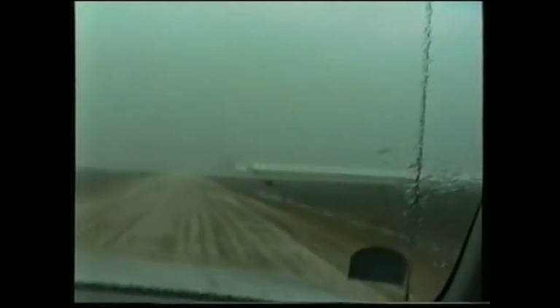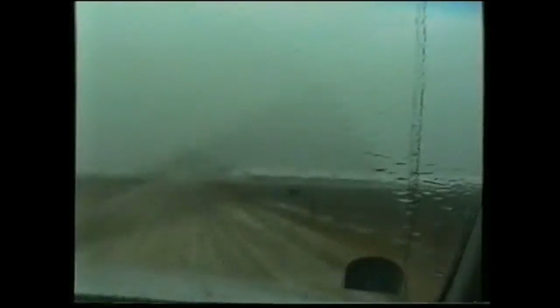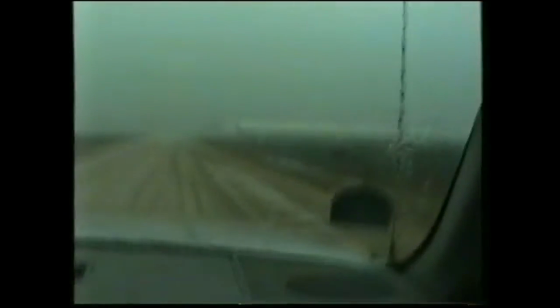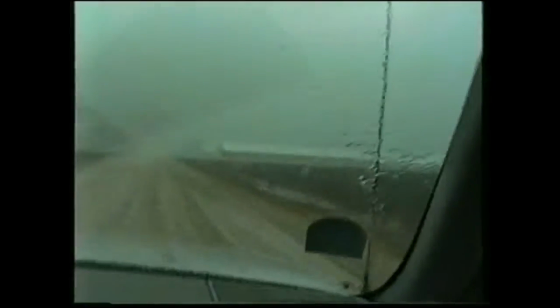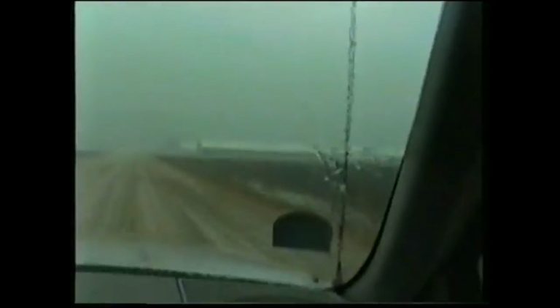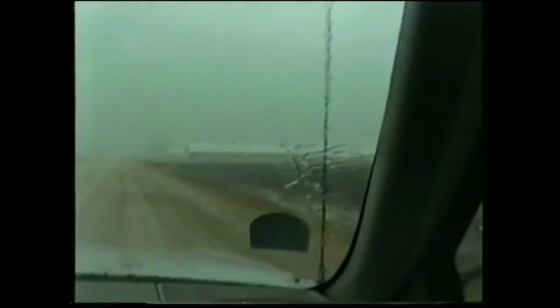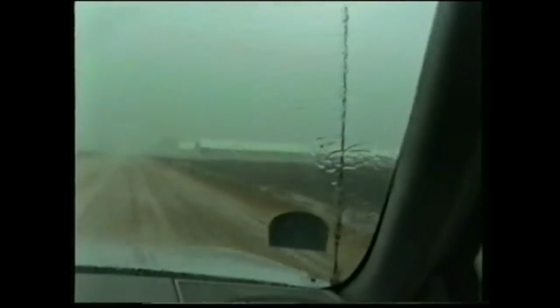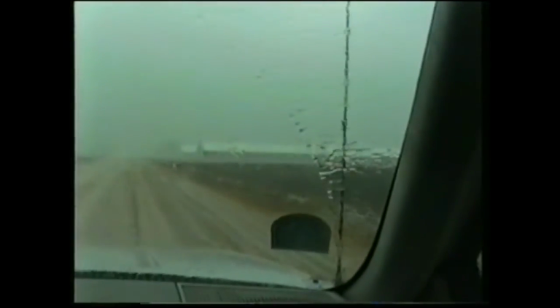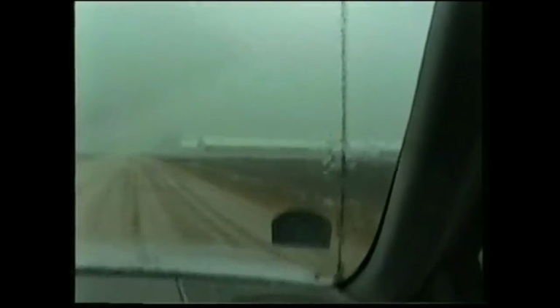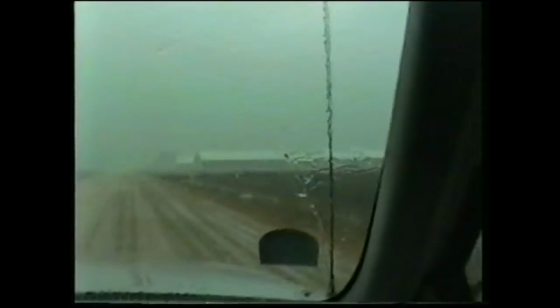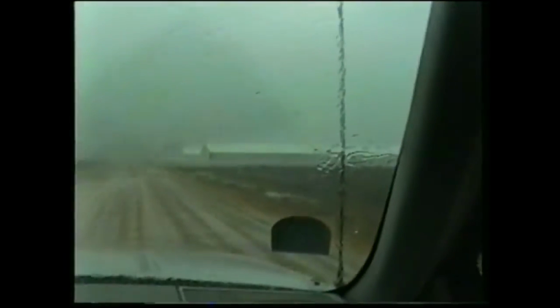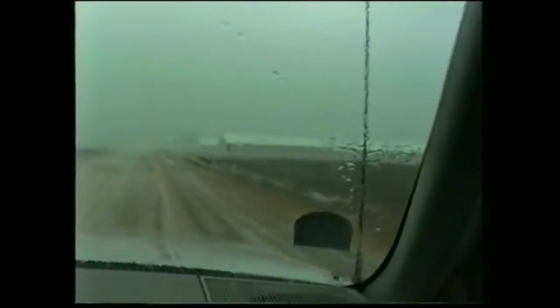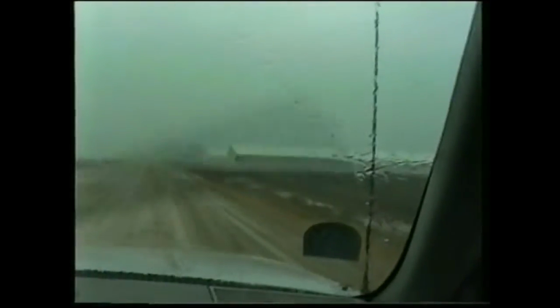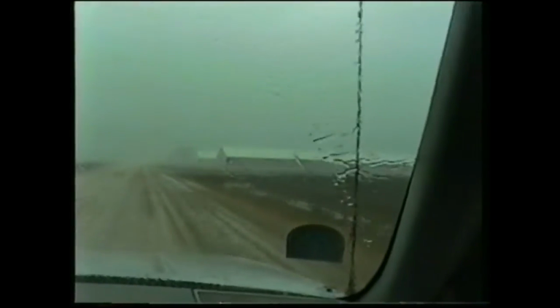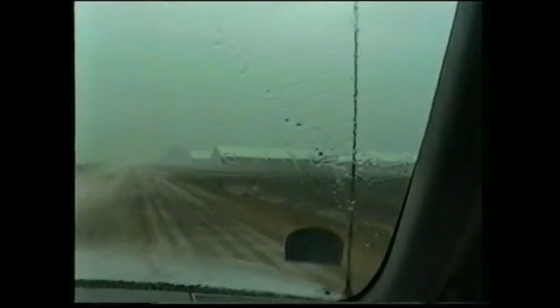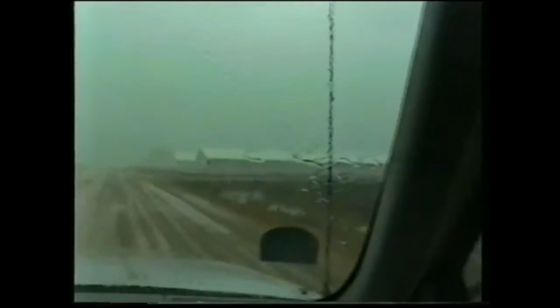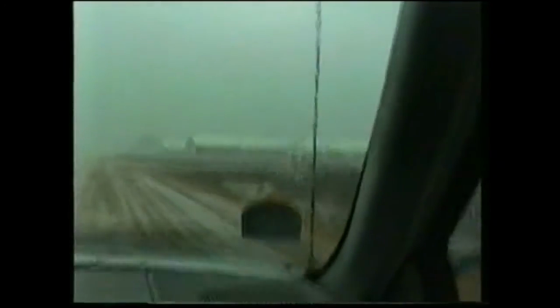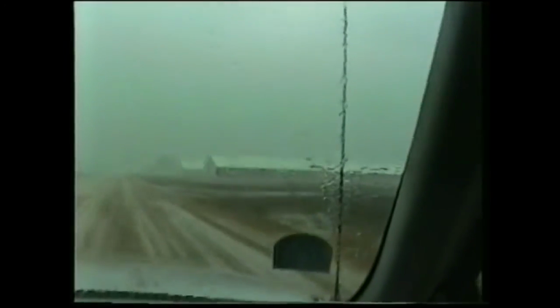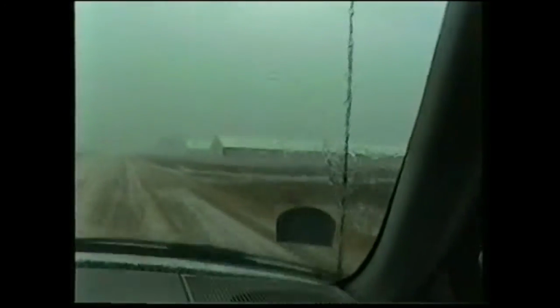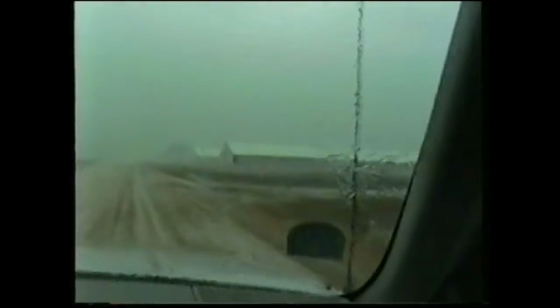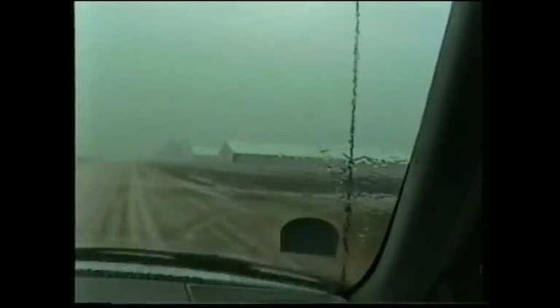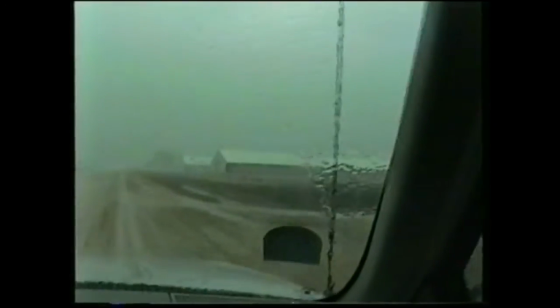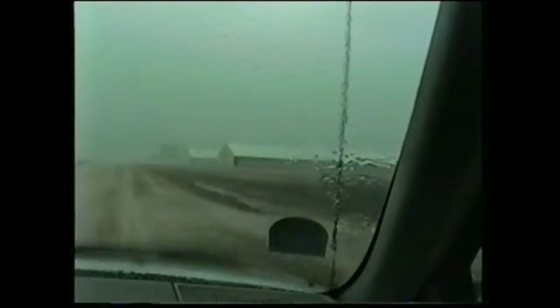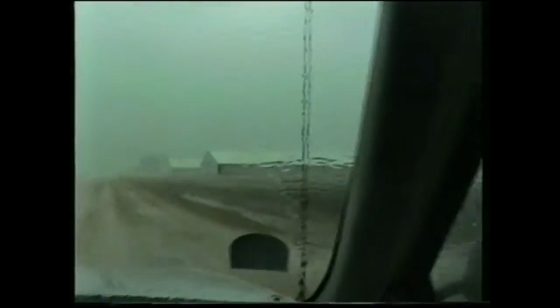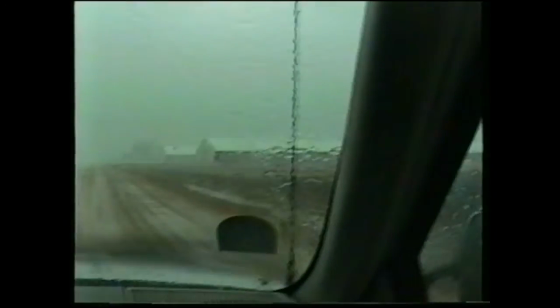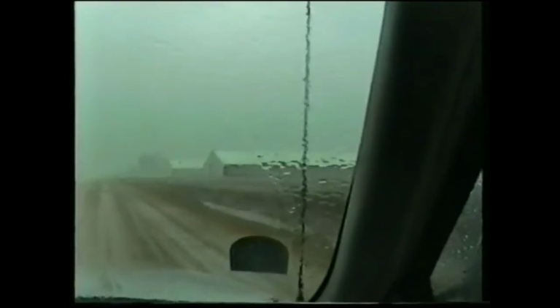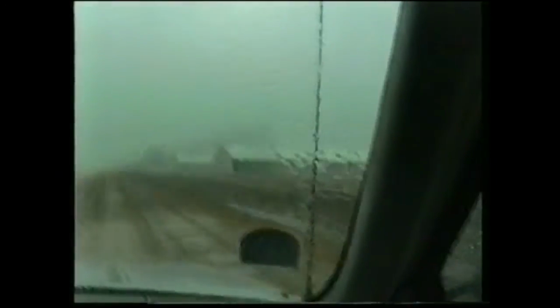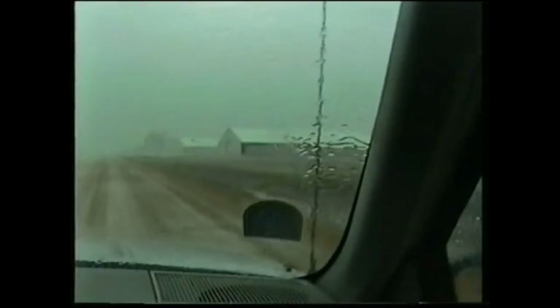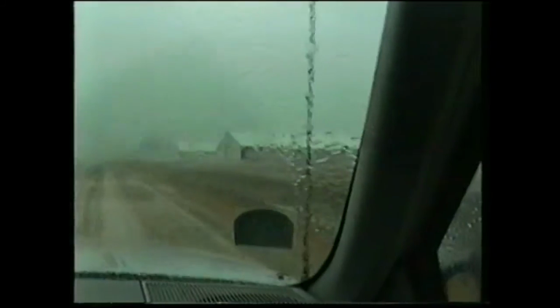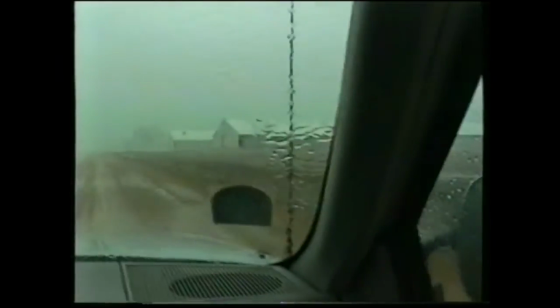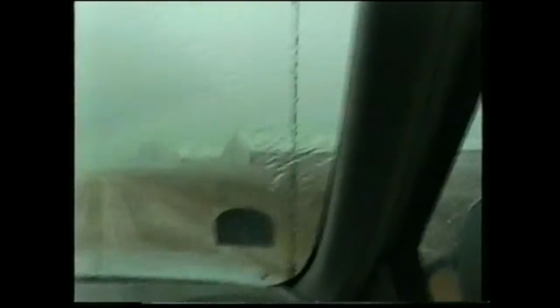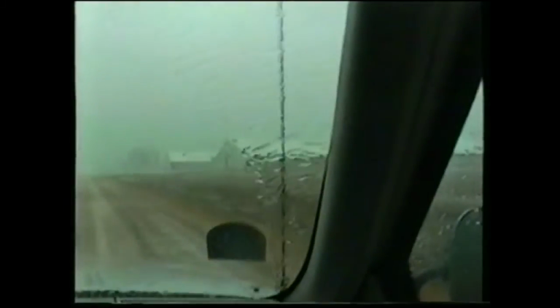These are dairy sheds. How many cattle would they contain? 1,500 cows — wow. 750,000 each one is built. The feeder is in the middle.